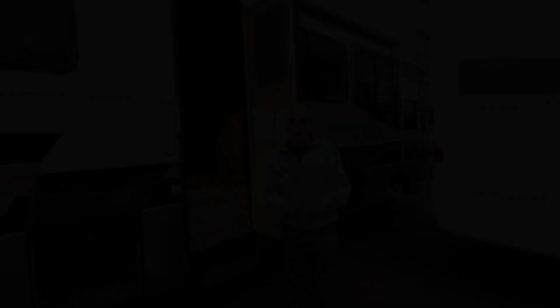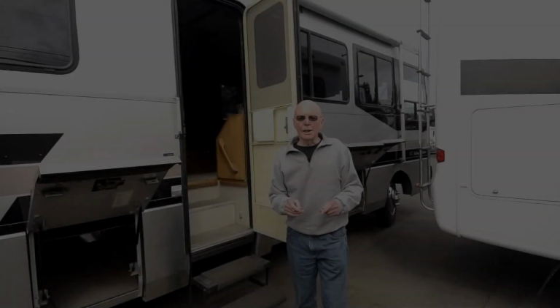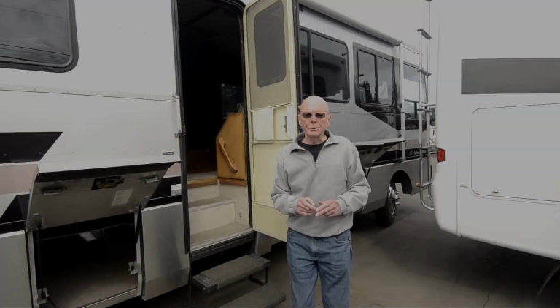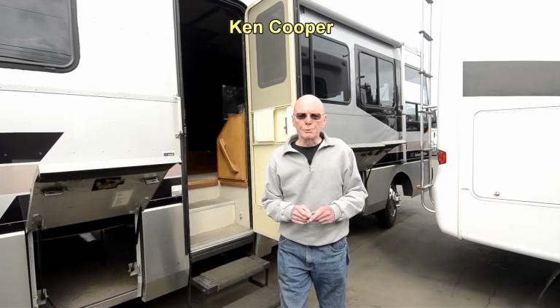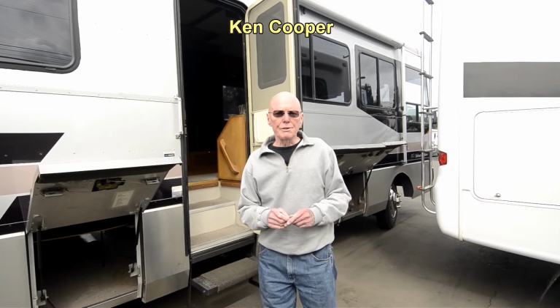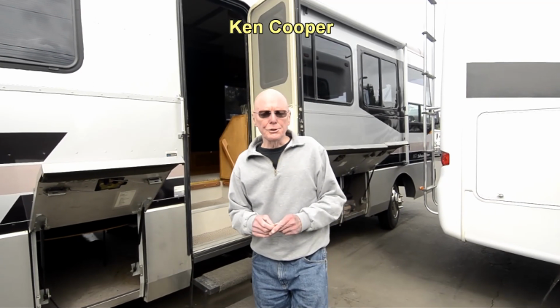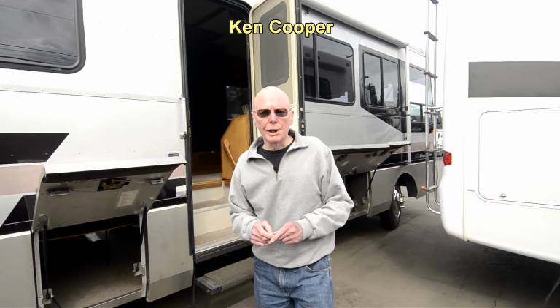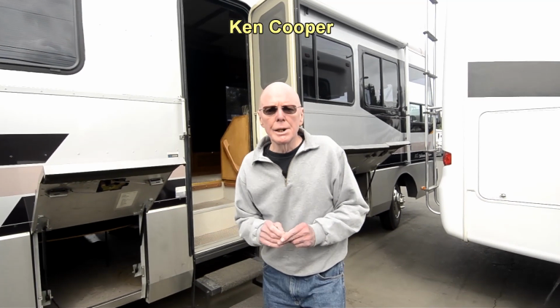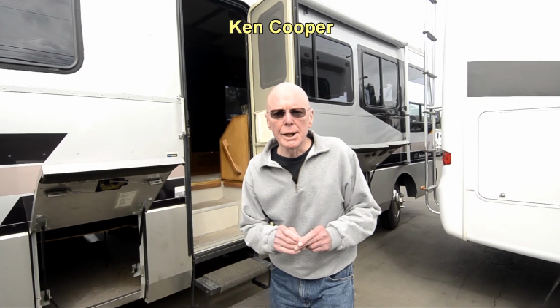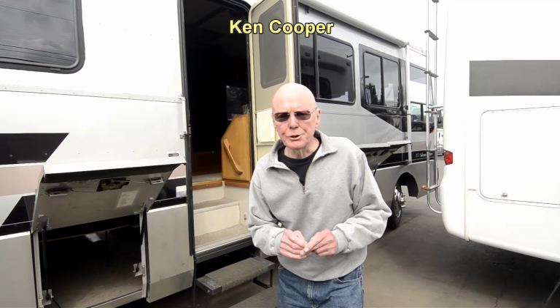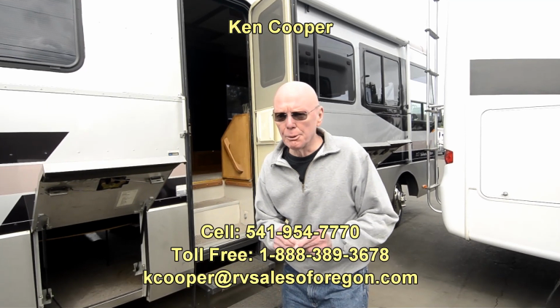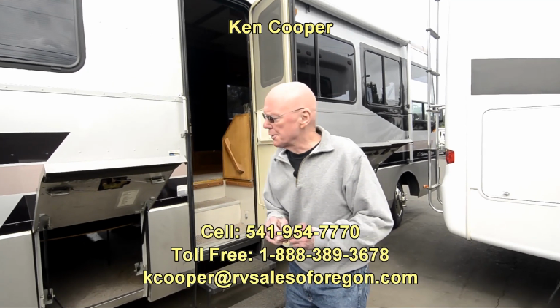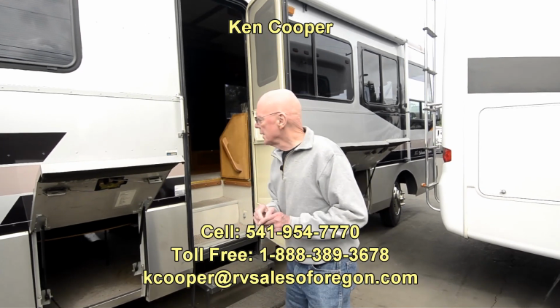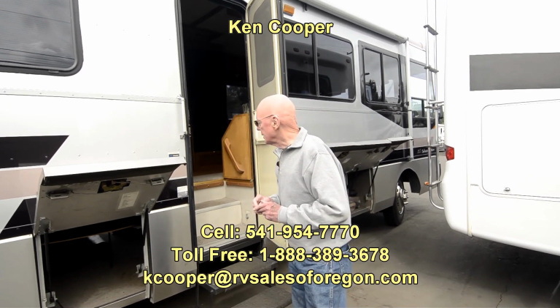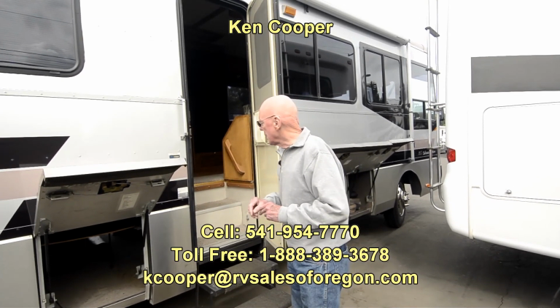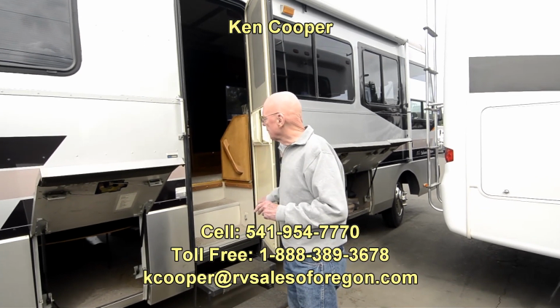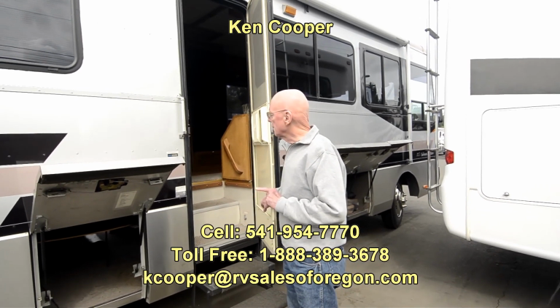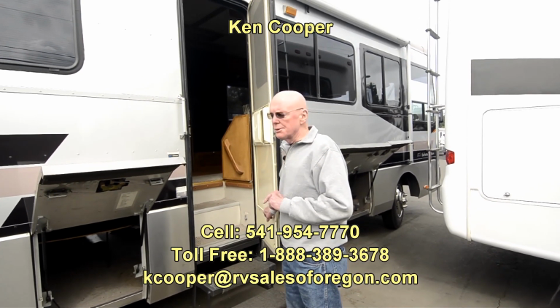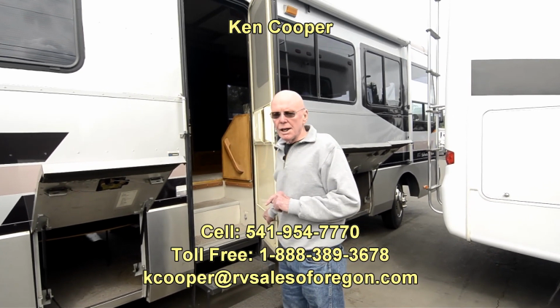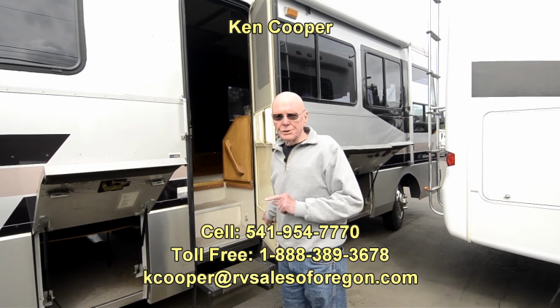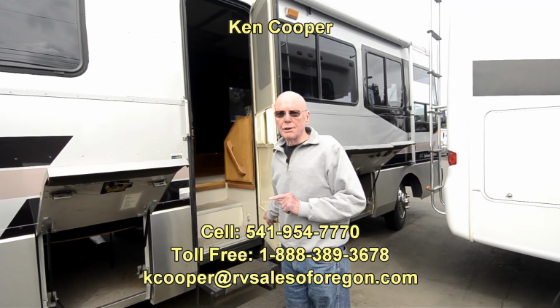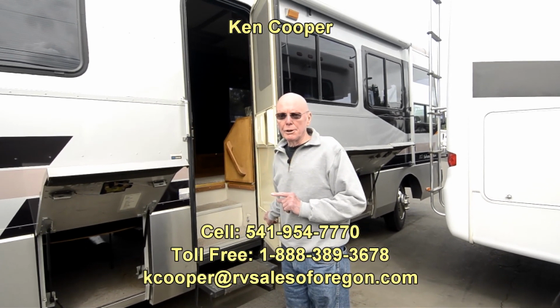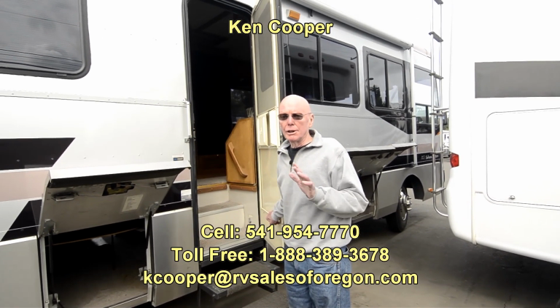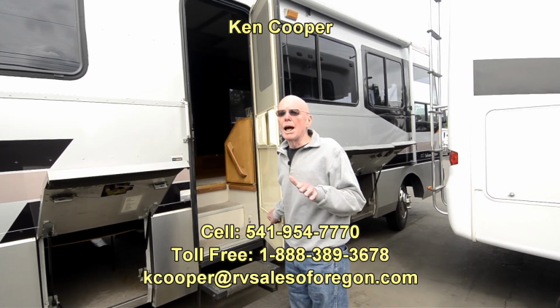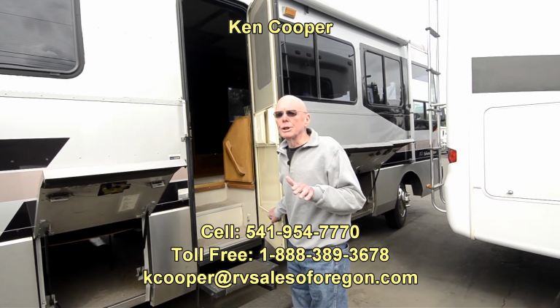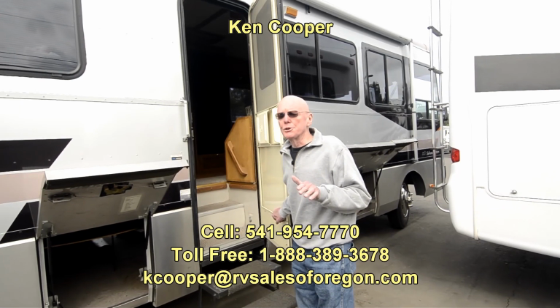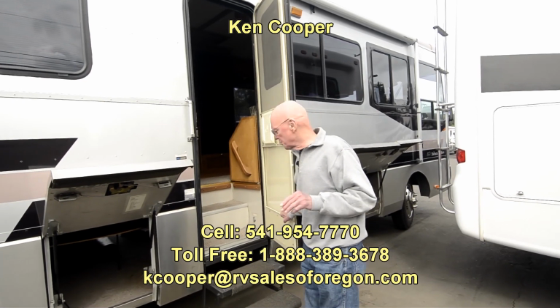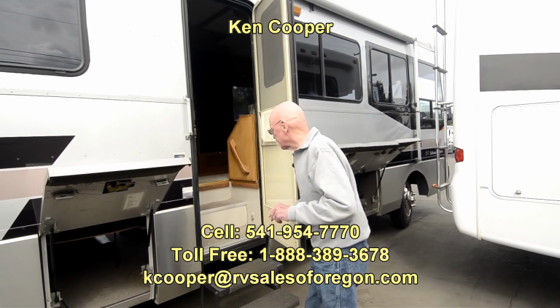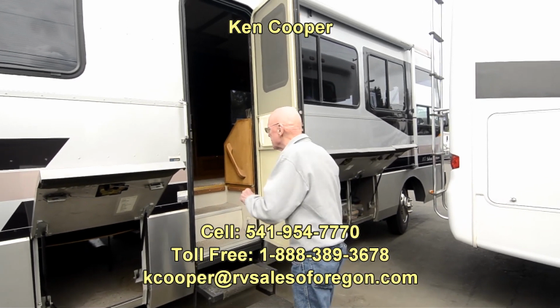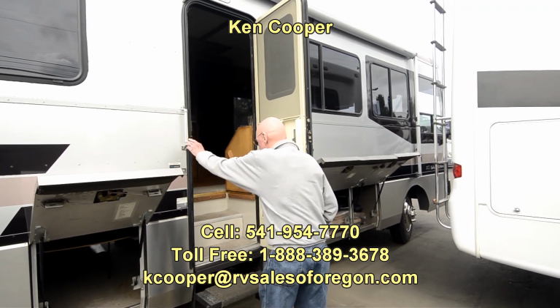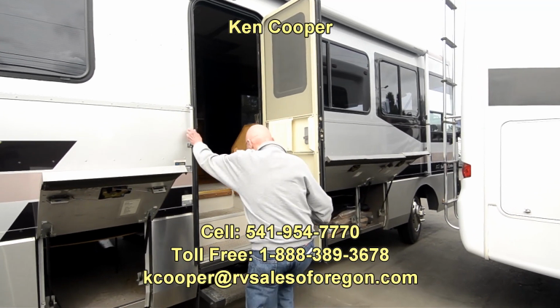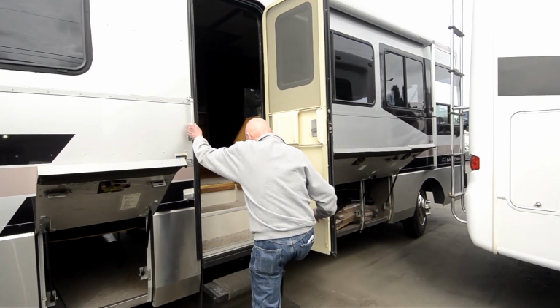Hi, I'm Ken Cooper with RV Sales of Oregon. Today I'd like to share with you this 1995 35-foot Safari Sahara. Absolutely gorgeous coach. Let's slip inside and take a peek here.